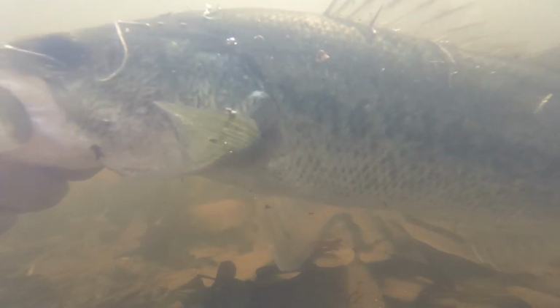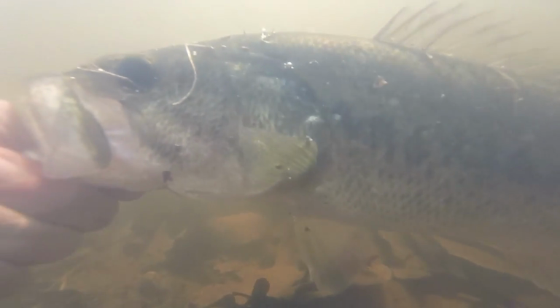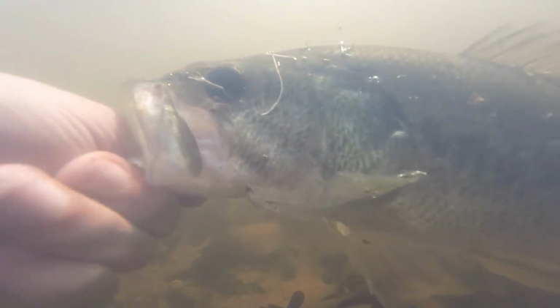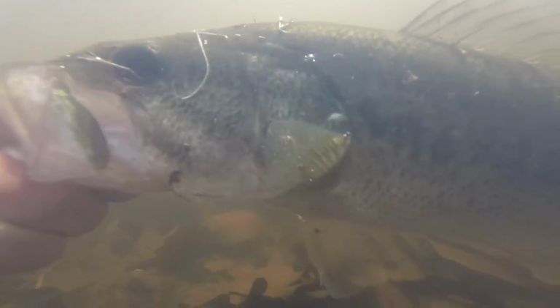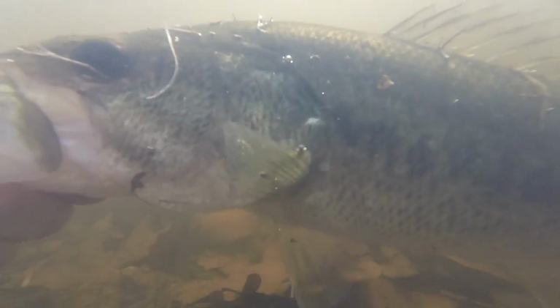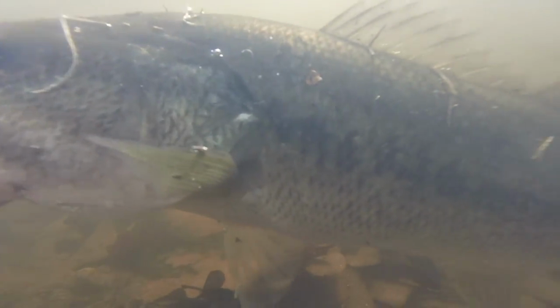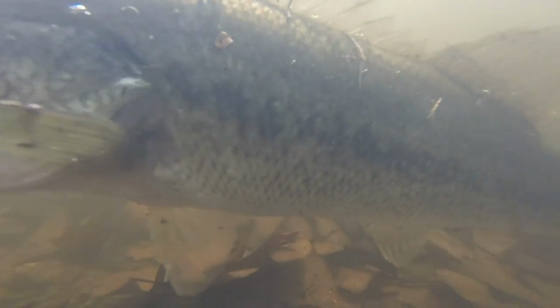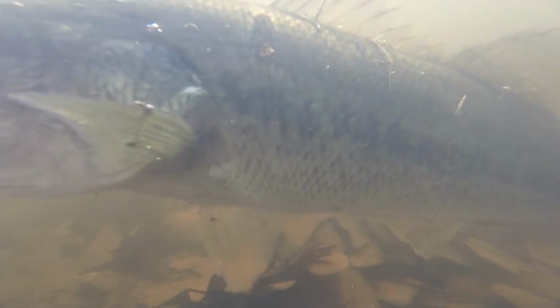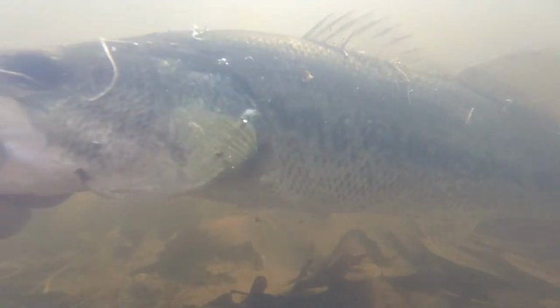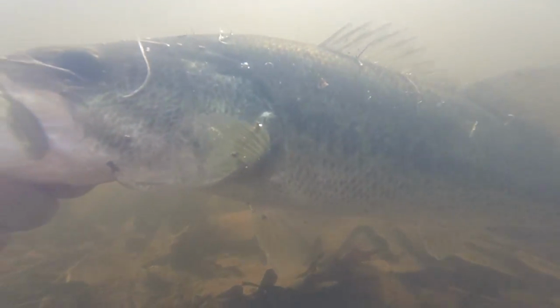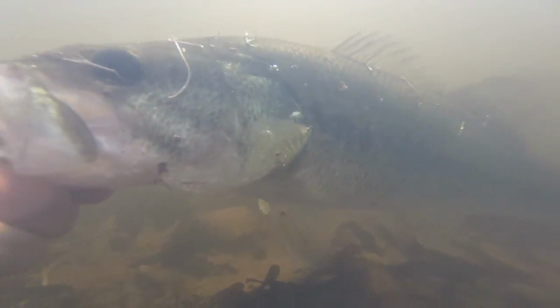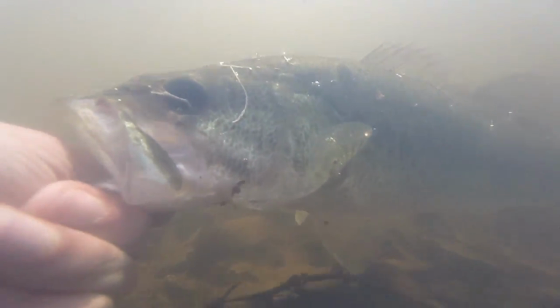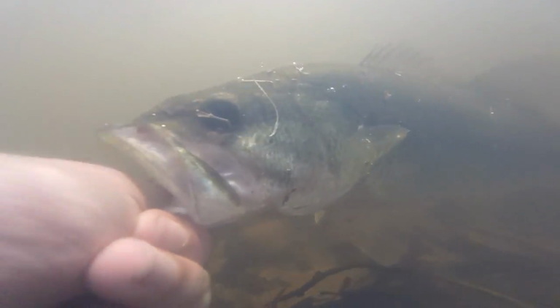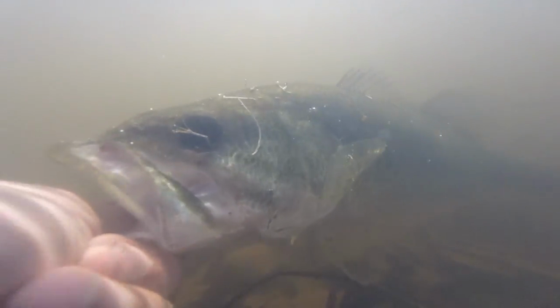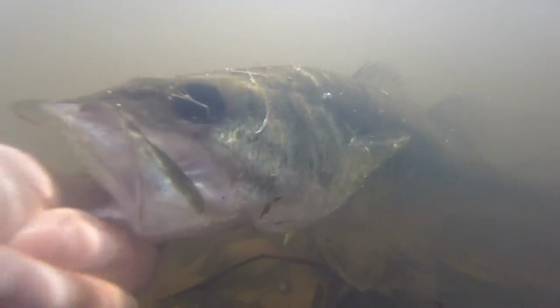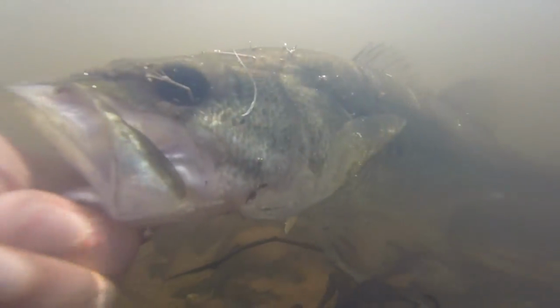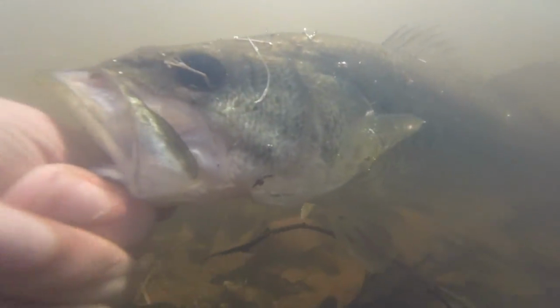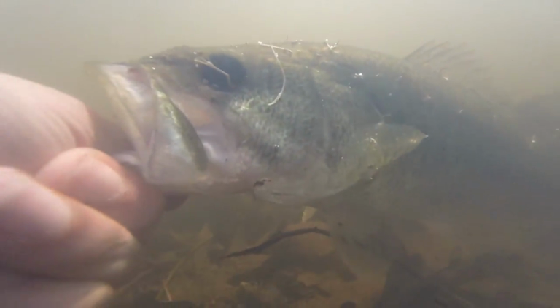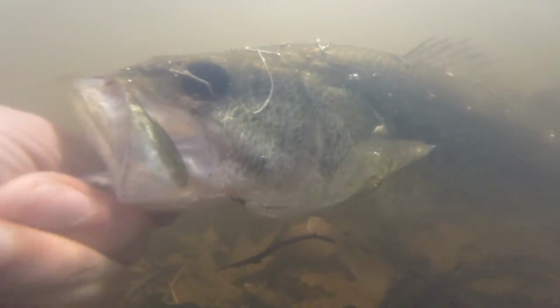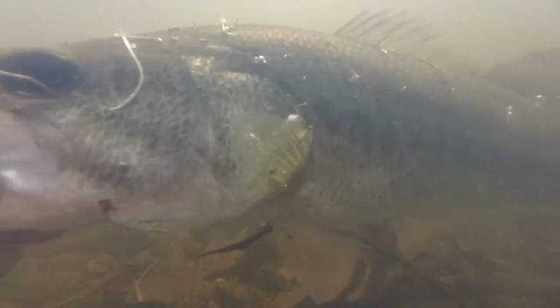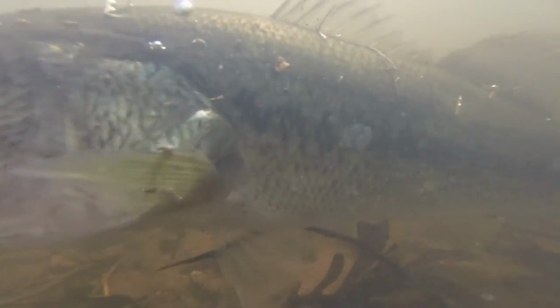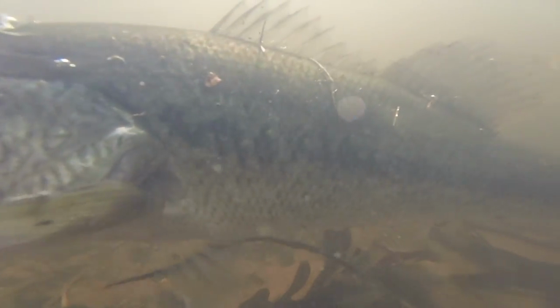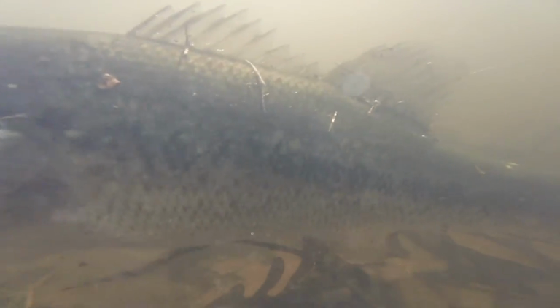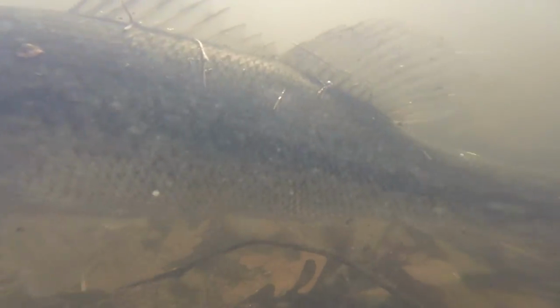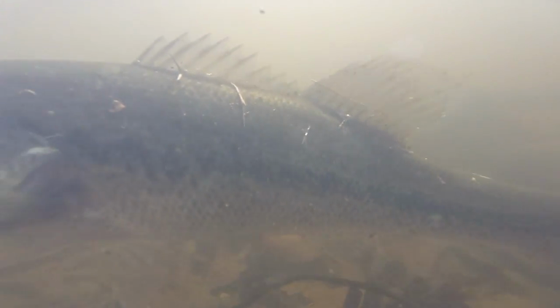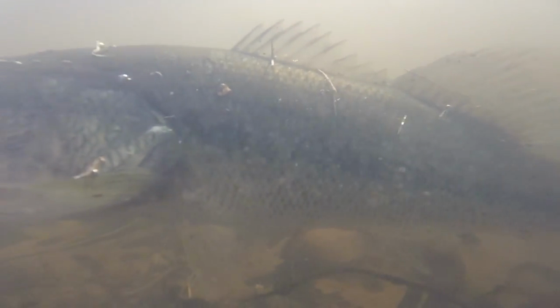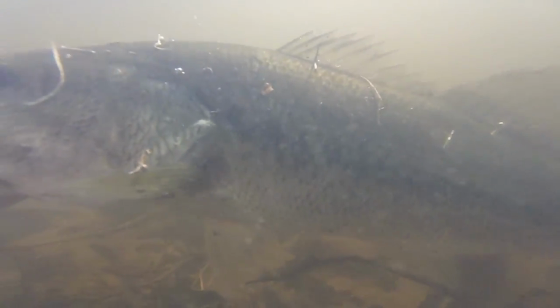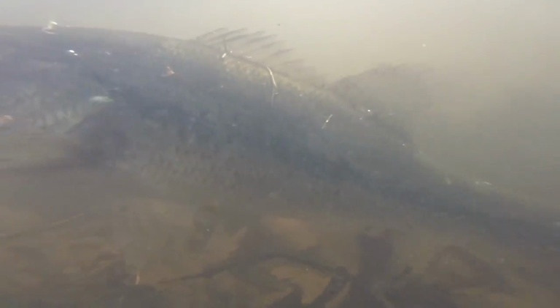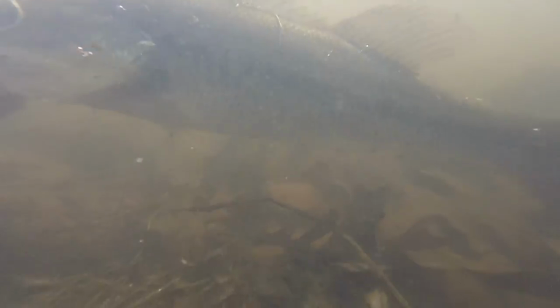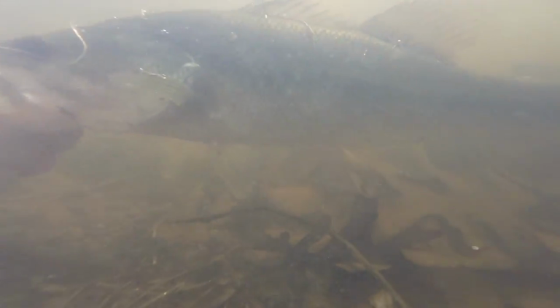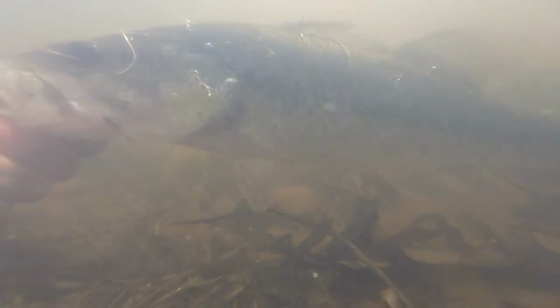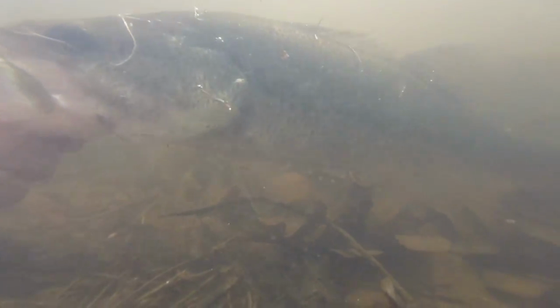Largemouth bass can be distinguished from the other two species by looking at the jaw hinge, which ends well behind the rear arc of the eye. Additionally, the two back dorsal fins are connected rather than separated.